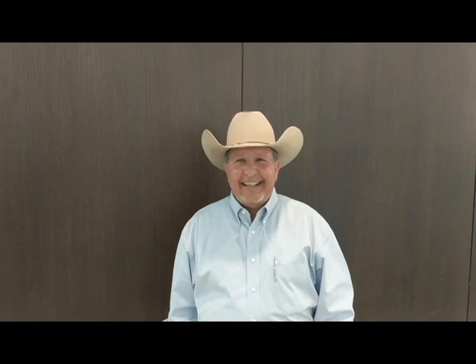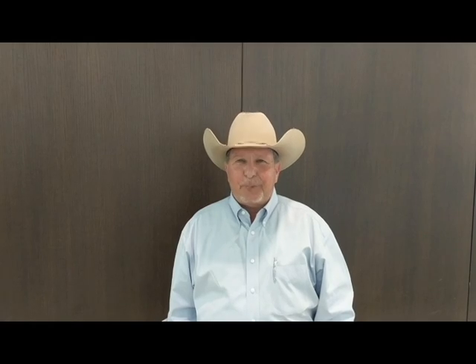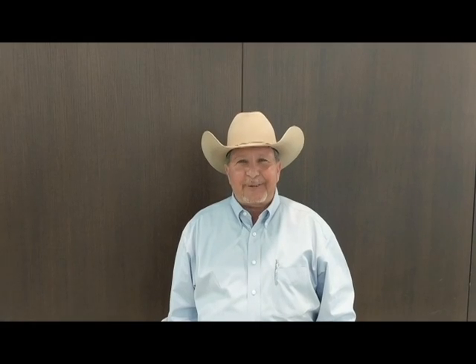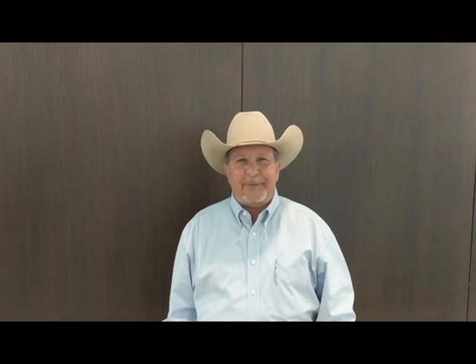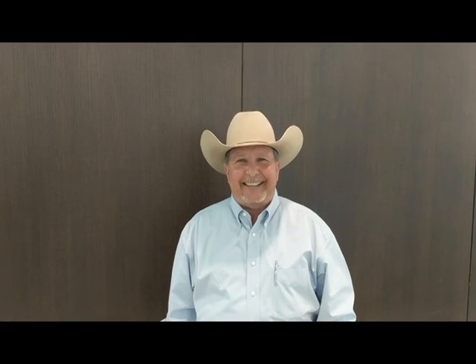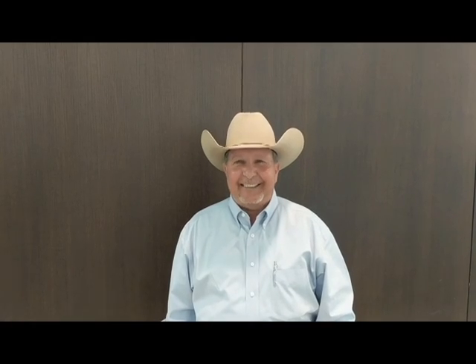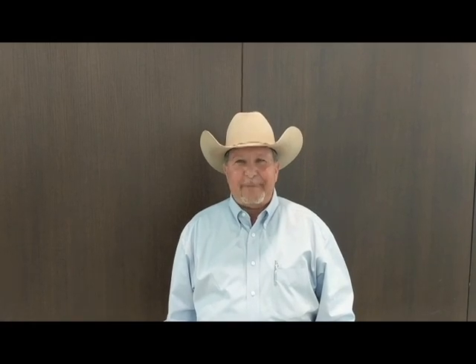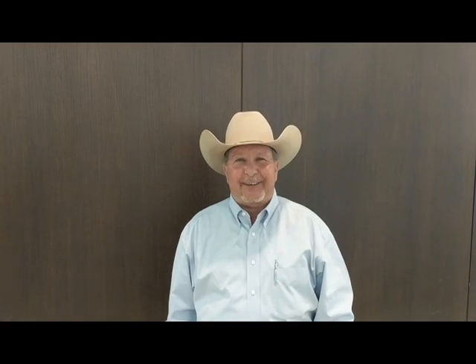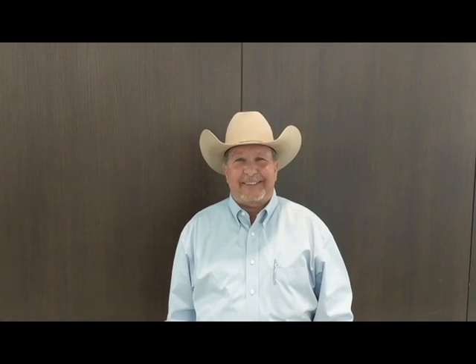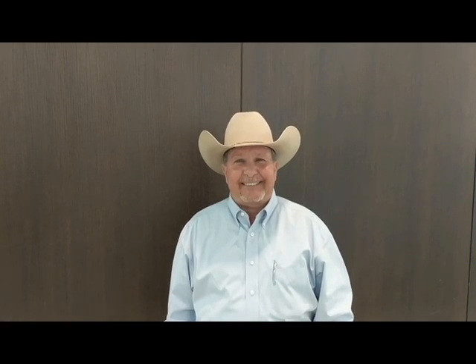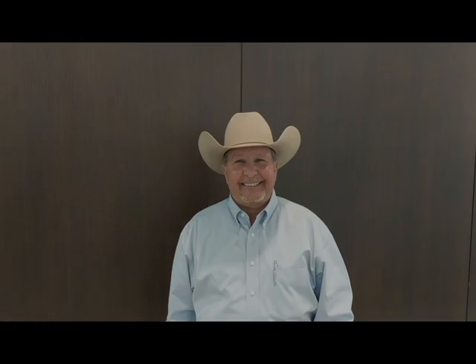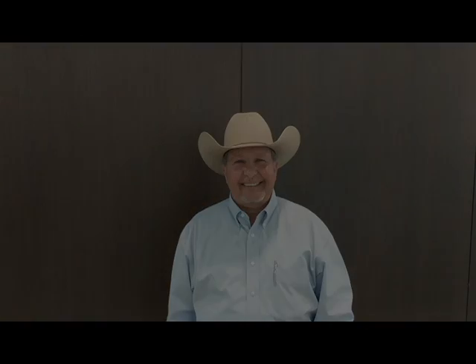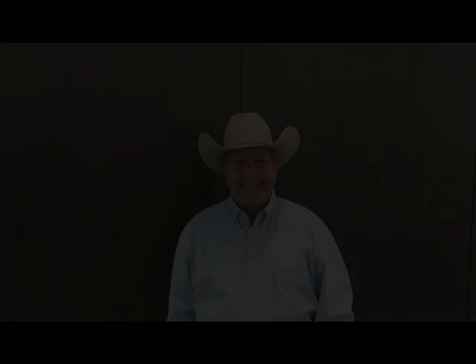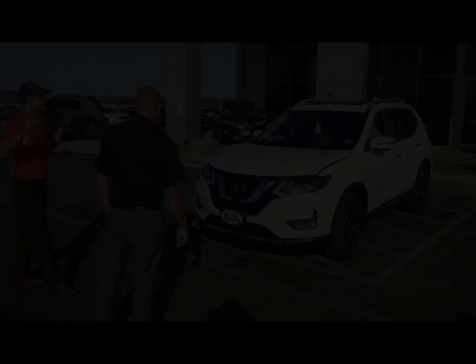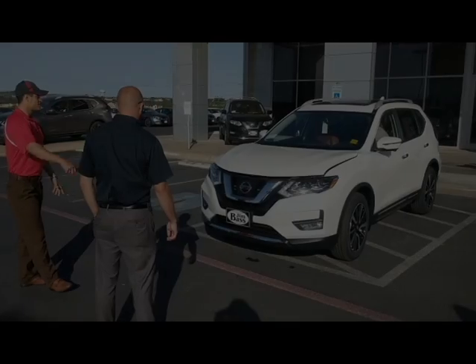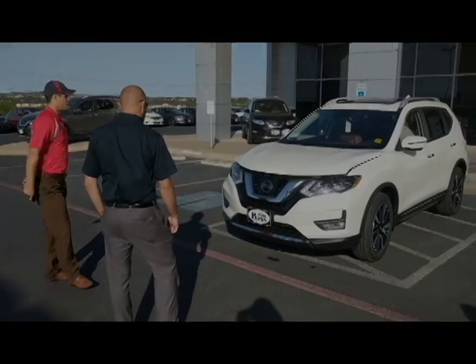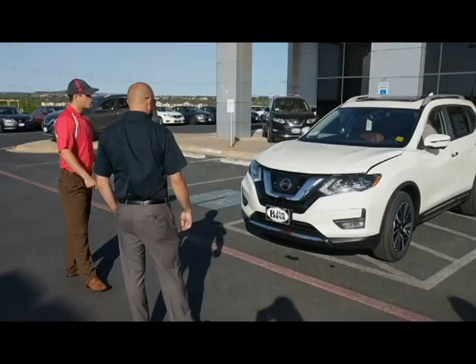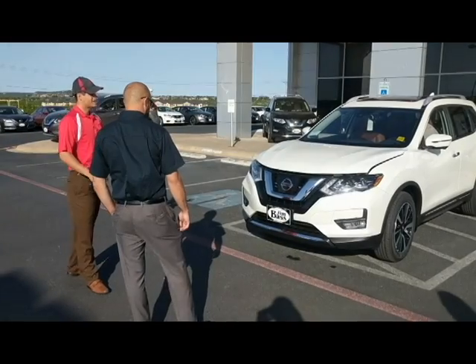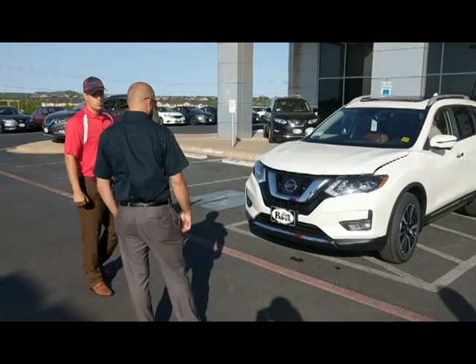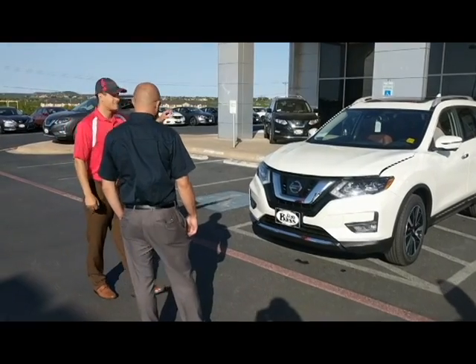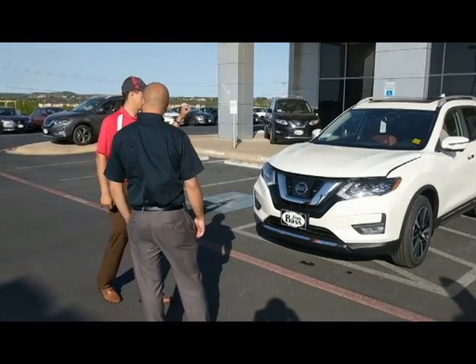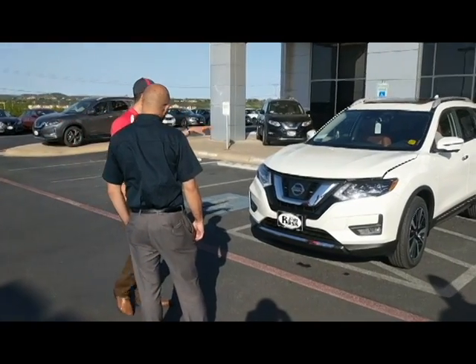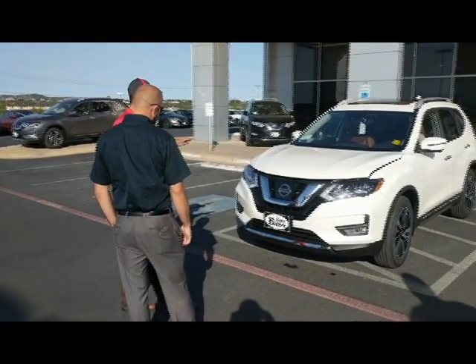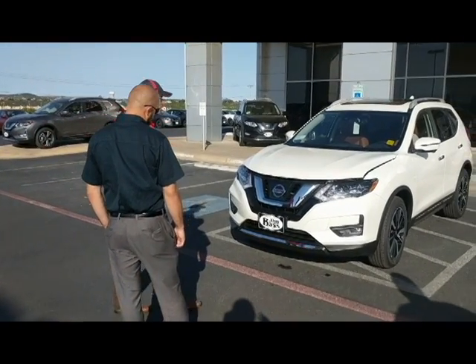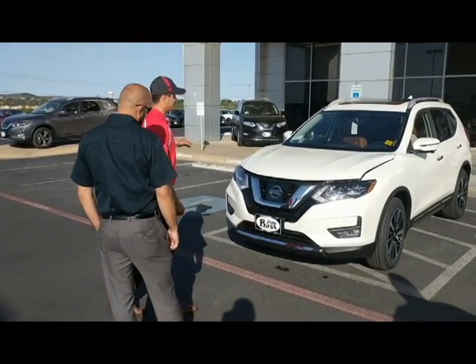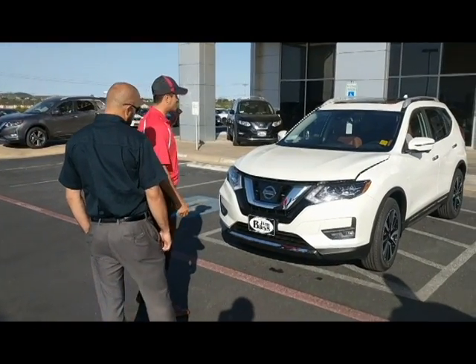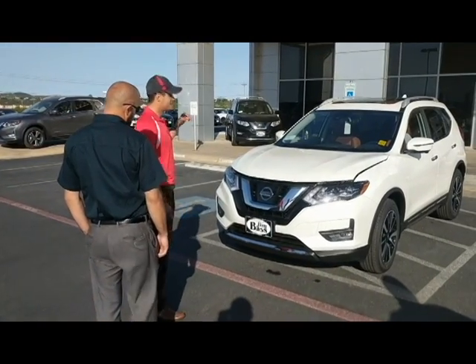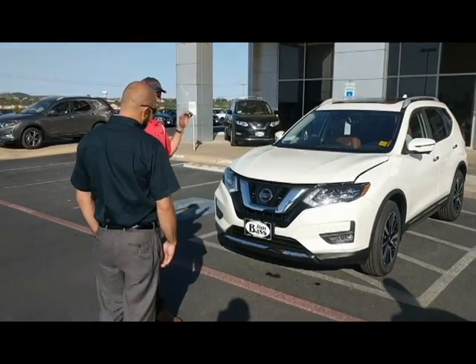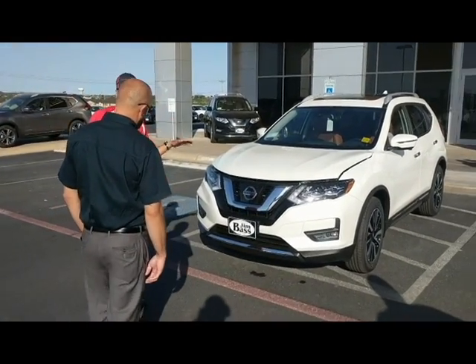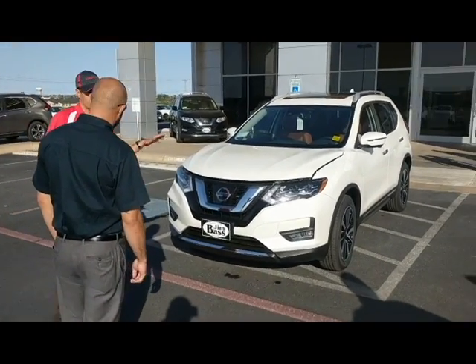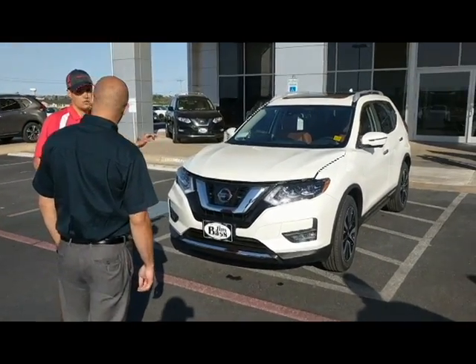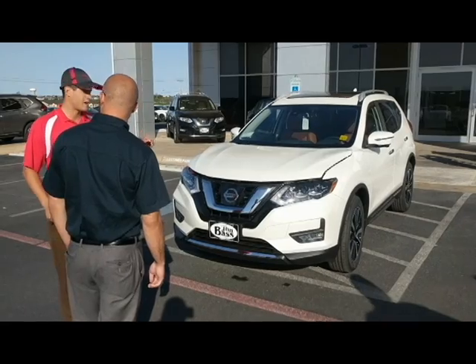It's Walk Around Wednesdays at Jim Bass Cars and Trucks. What we have here is the all-new redesigned 2017 Nissan Rogue. This is actually Nissan's best-selling vehicle in America.